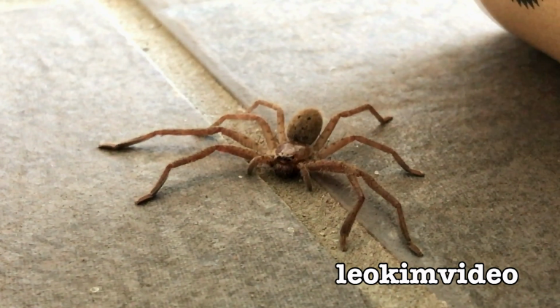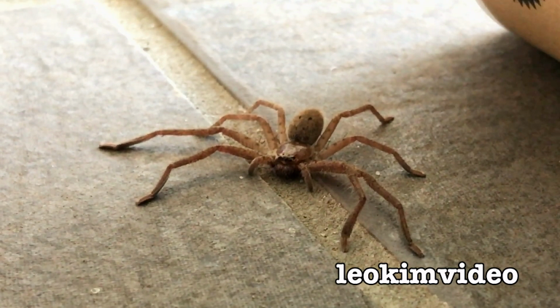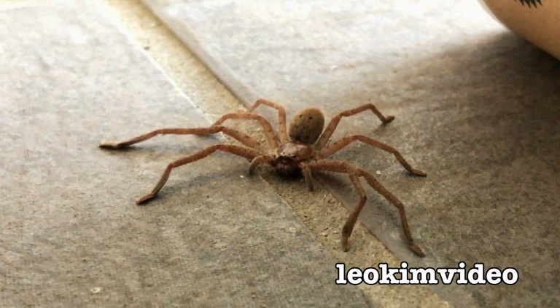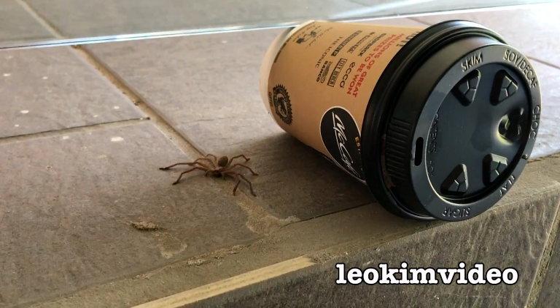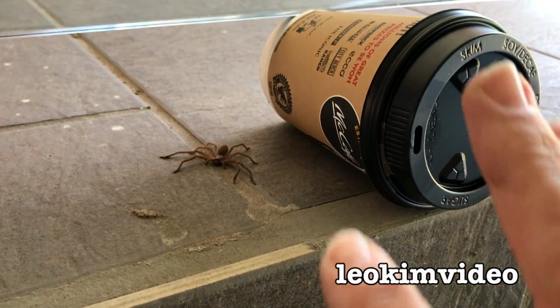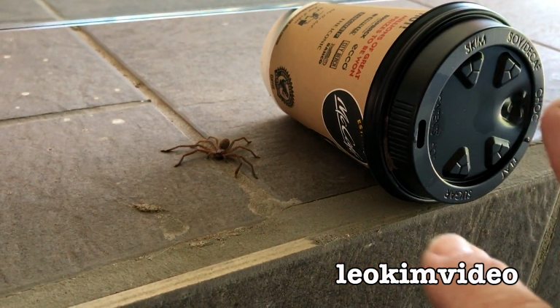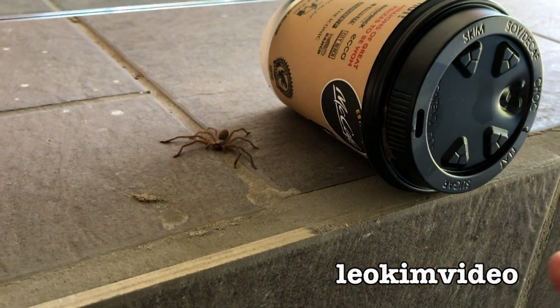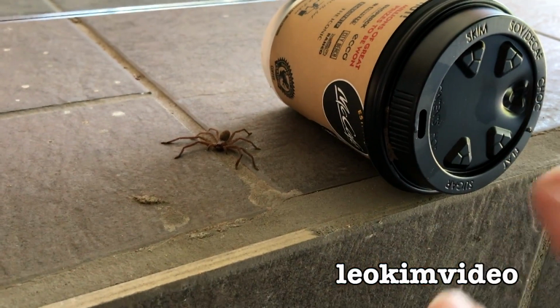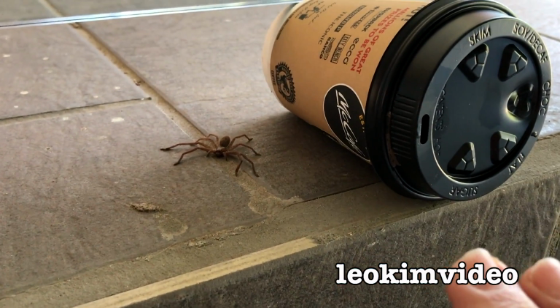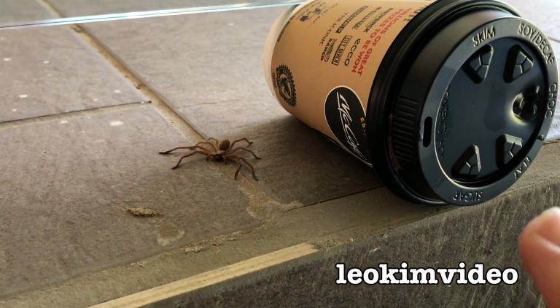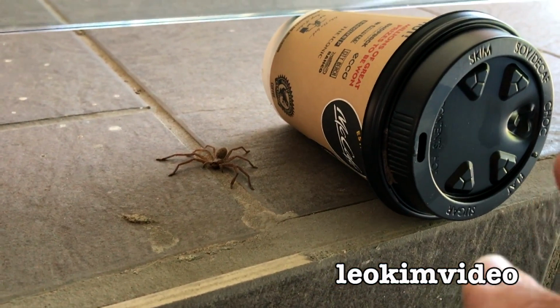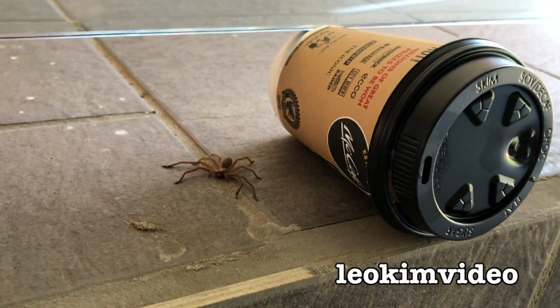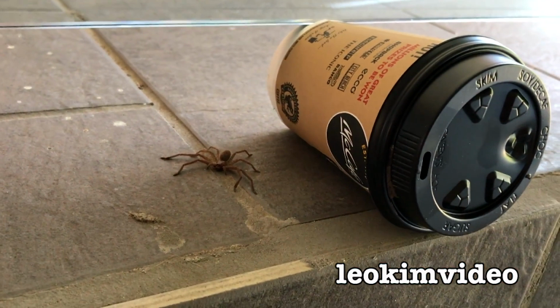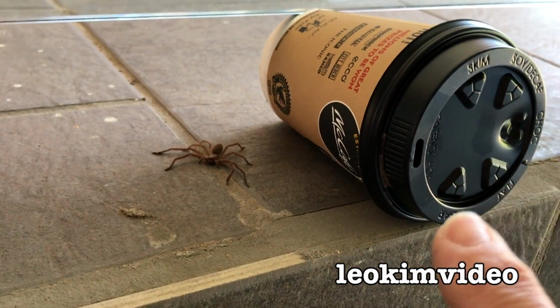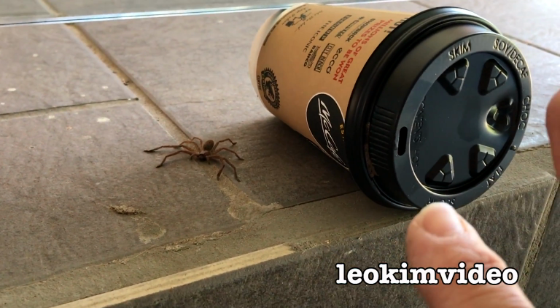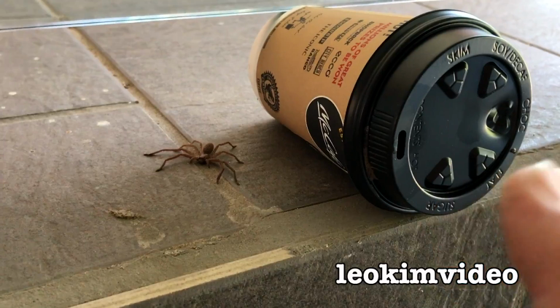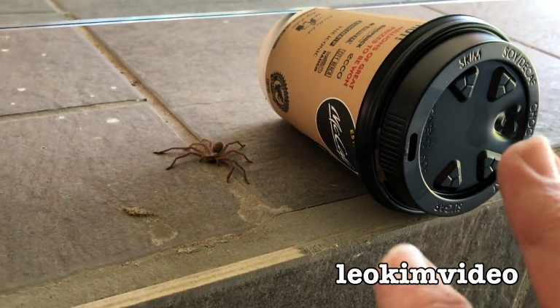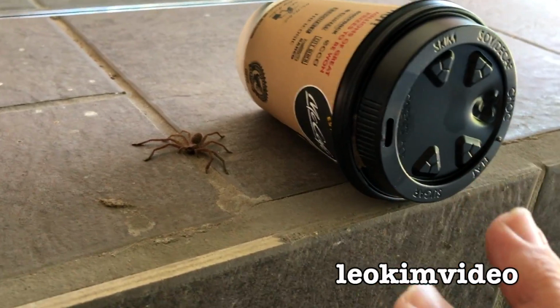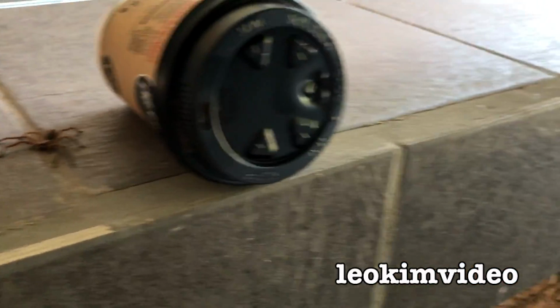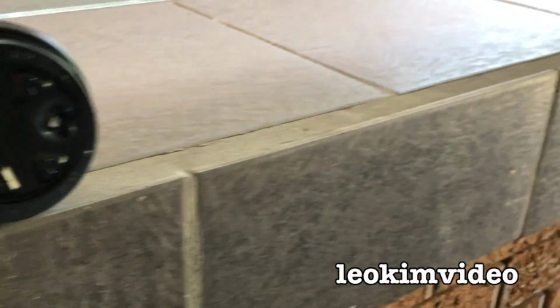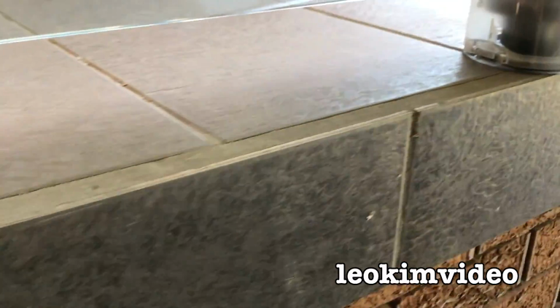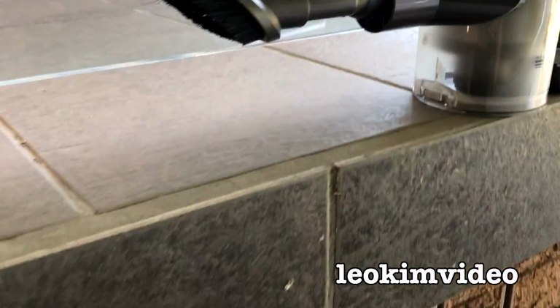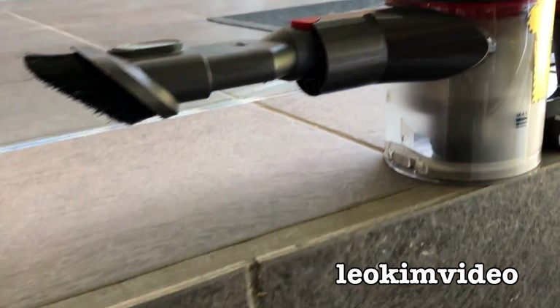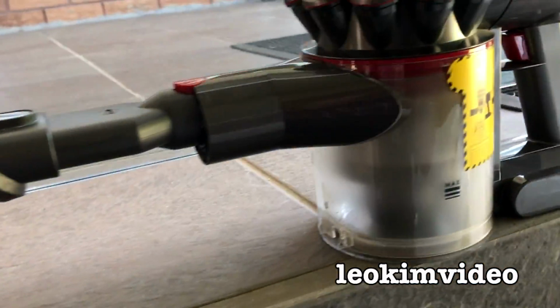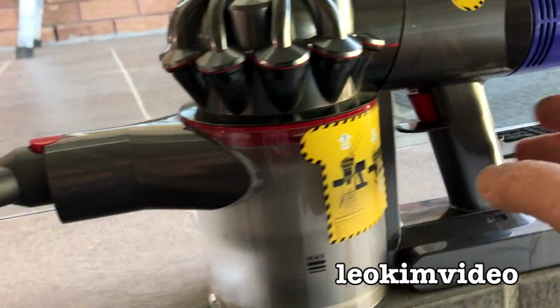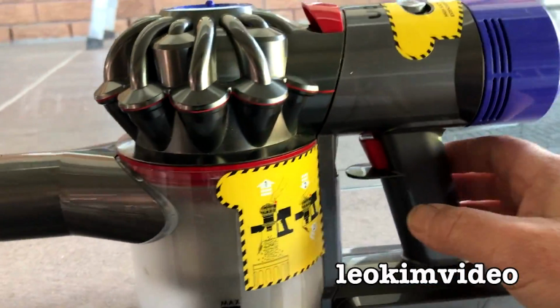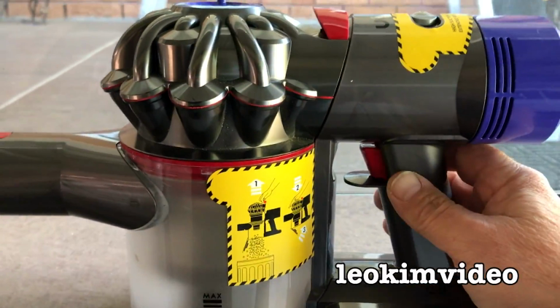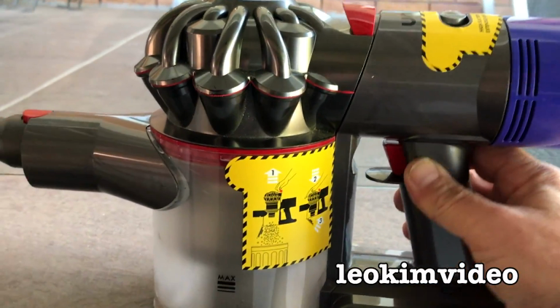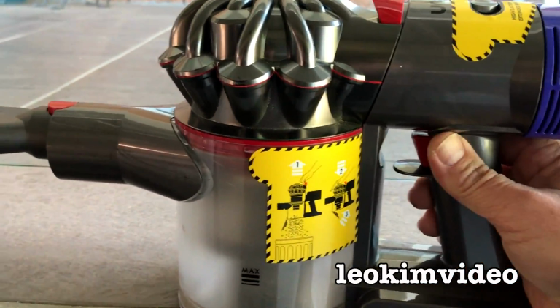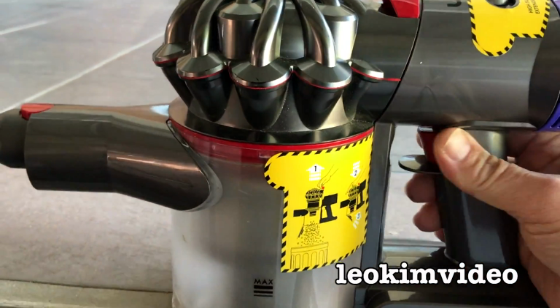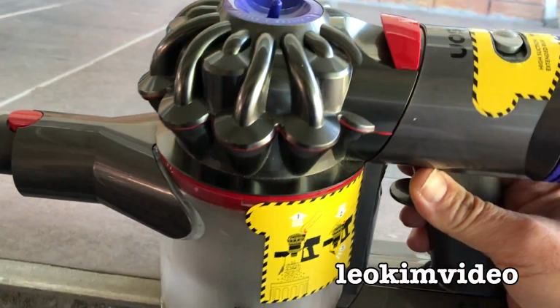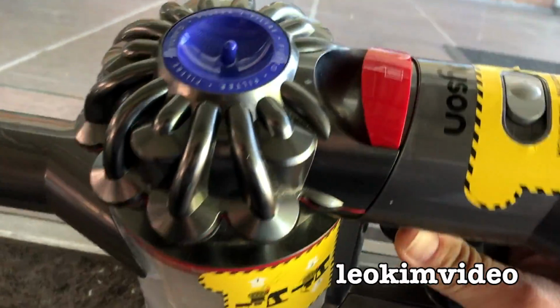We don't get the huntsman spiders into the house in the way that we used to — sealed up the windows in a different way. But I know one way of dealing with these spiders, and it's the way they like: with my little Dyson vacuum cleaner.